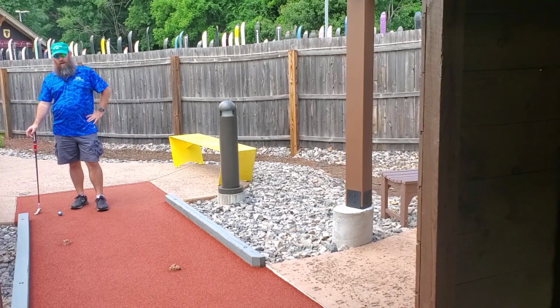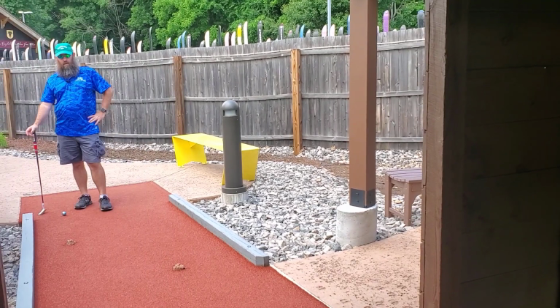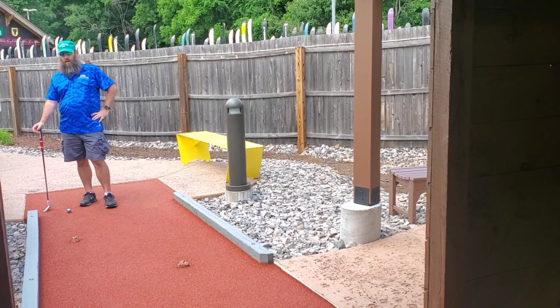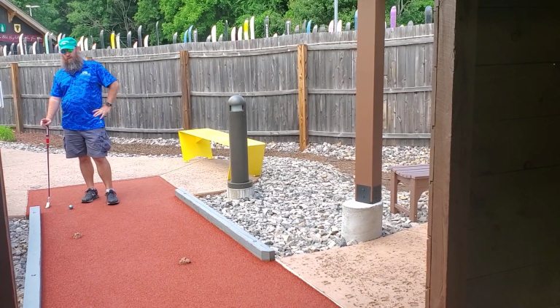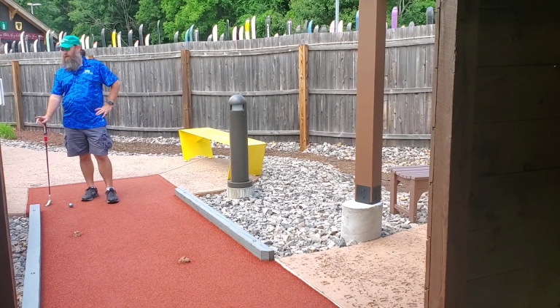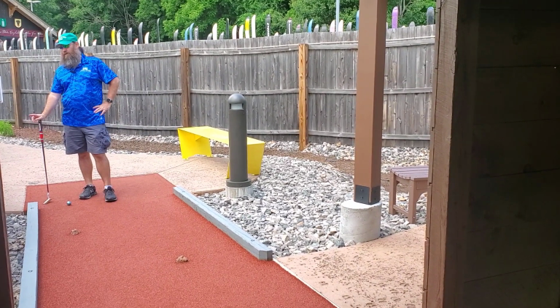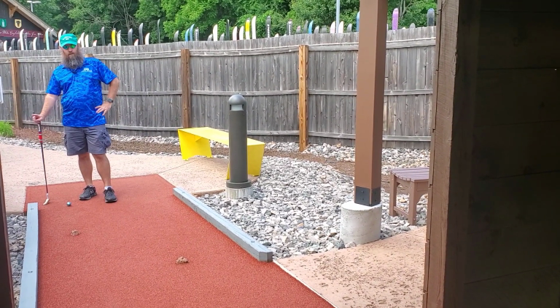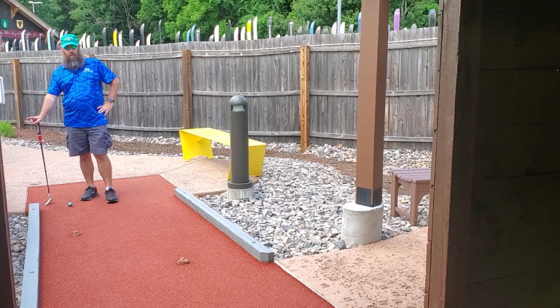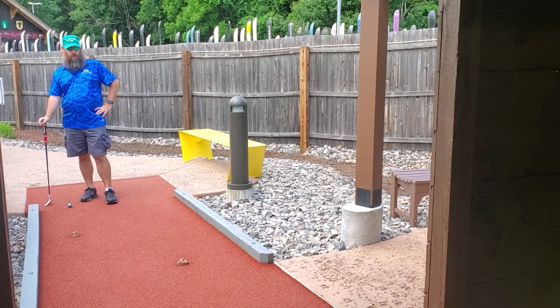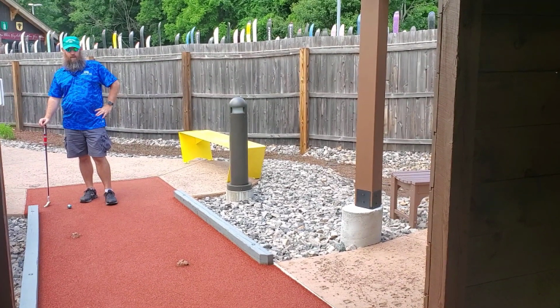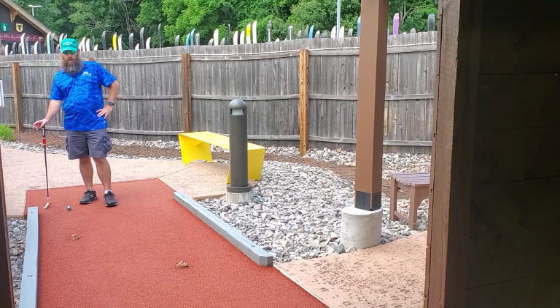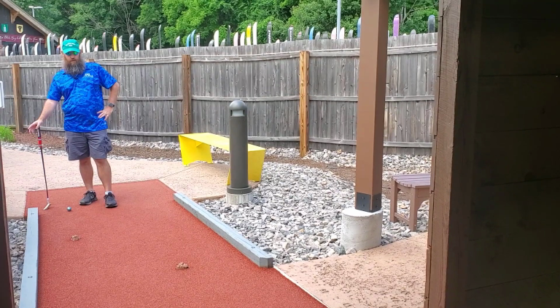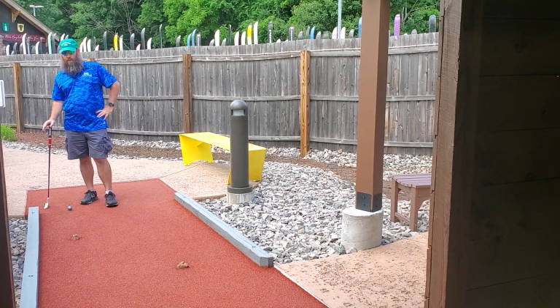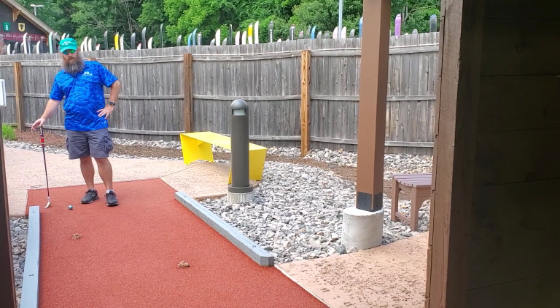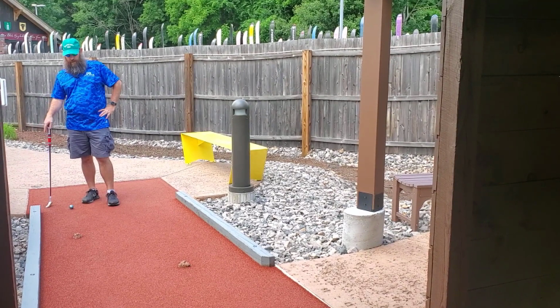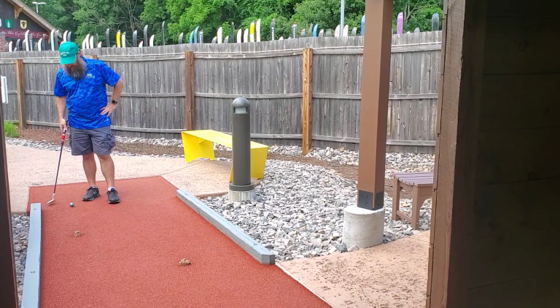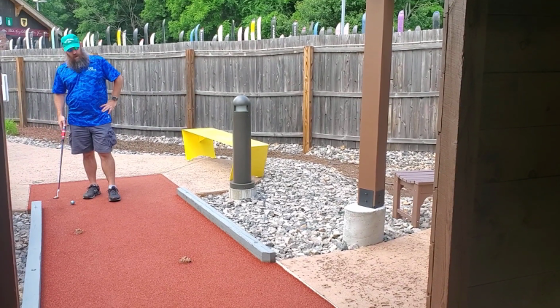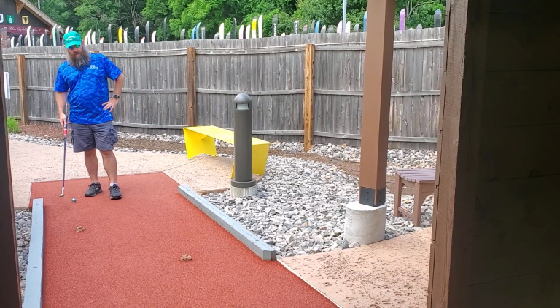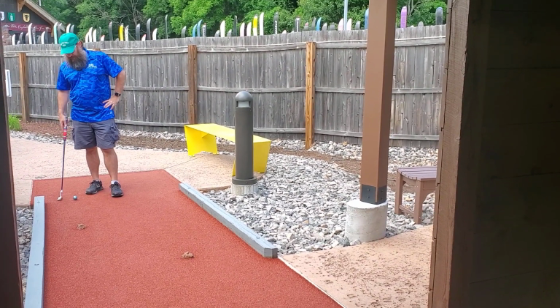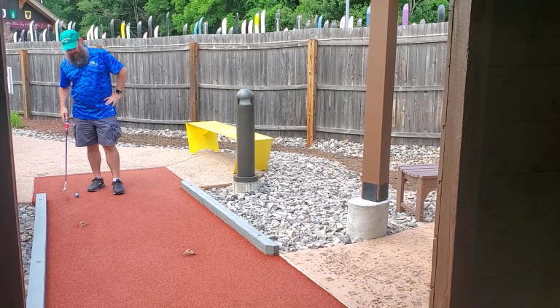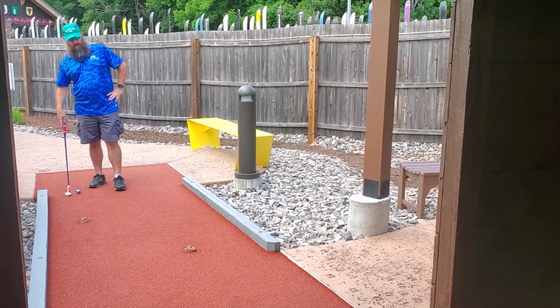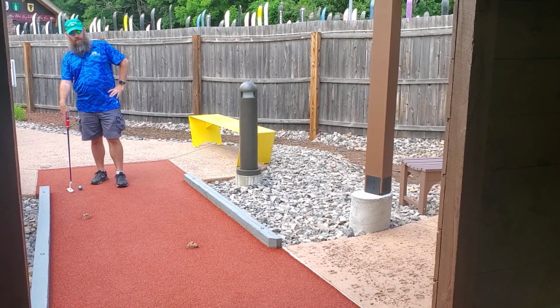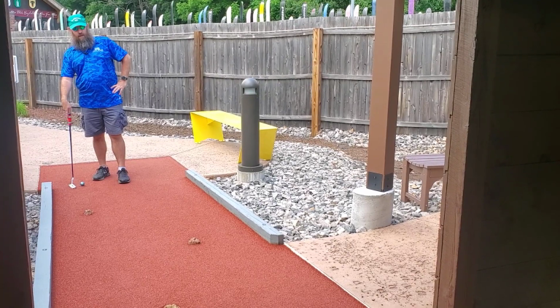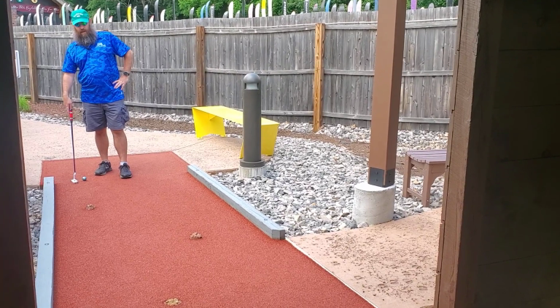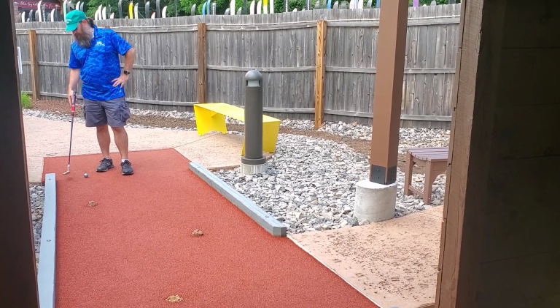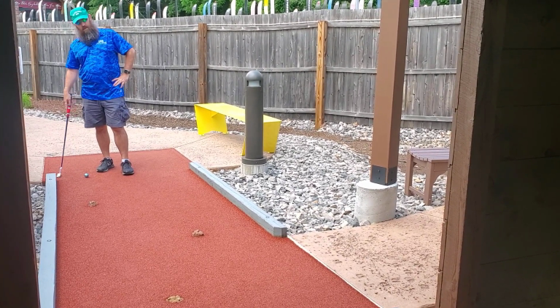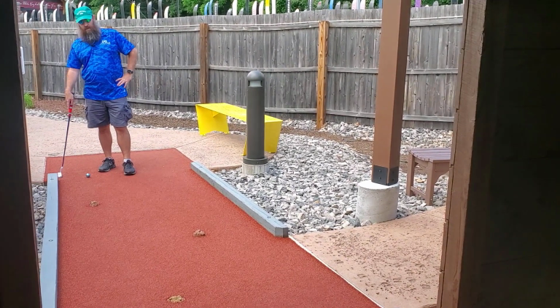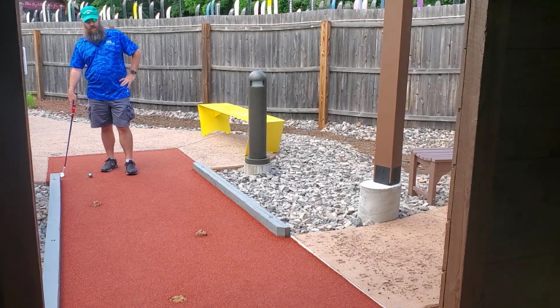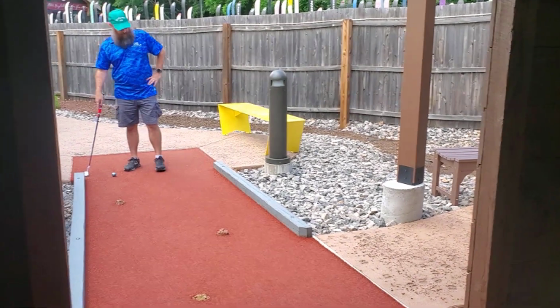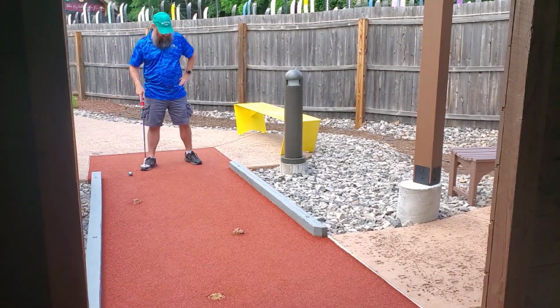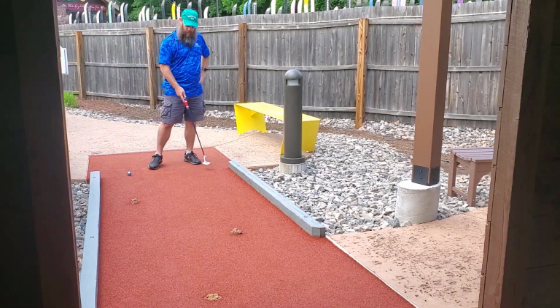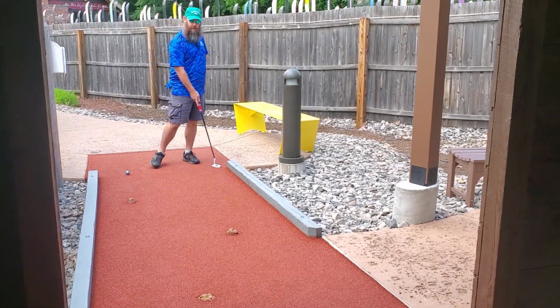We're here on hole two at Matterhorn — this one's called 'Goat for it.' It's a par two, and most people get a two on here. The best play is actually lining up on the right-hand side. For lefties, it's a little bit of a tough shot; a lot of lefties will go from the other side.